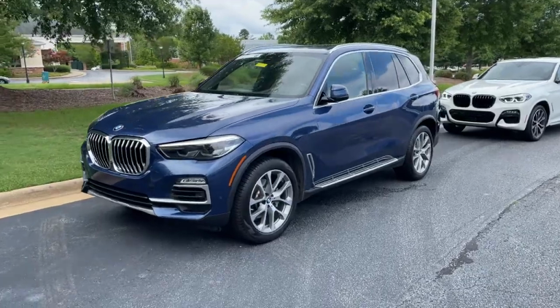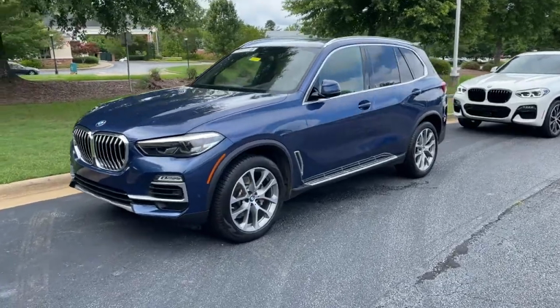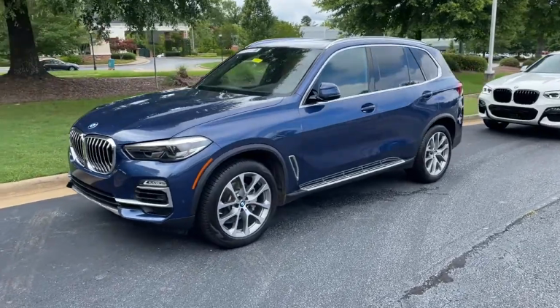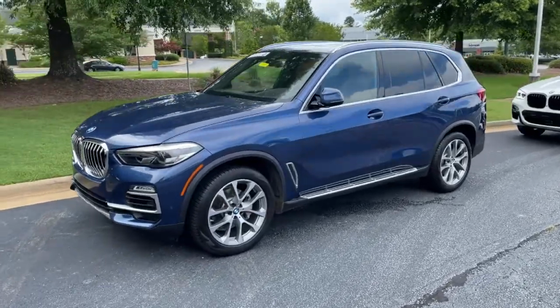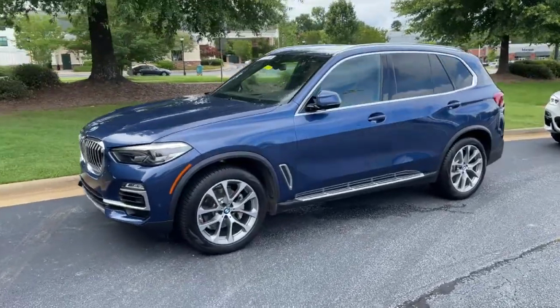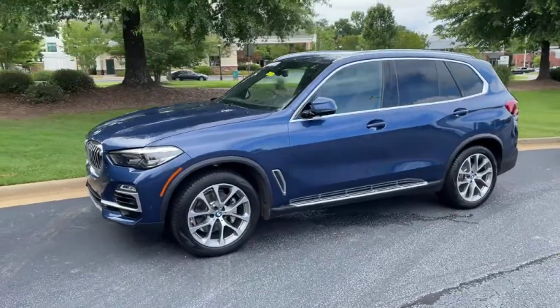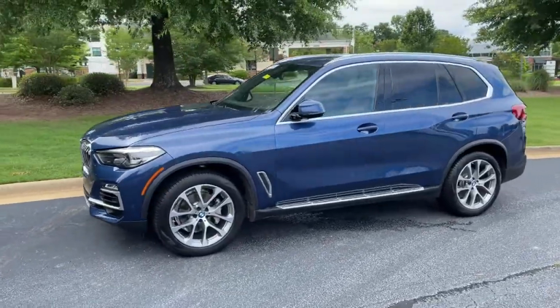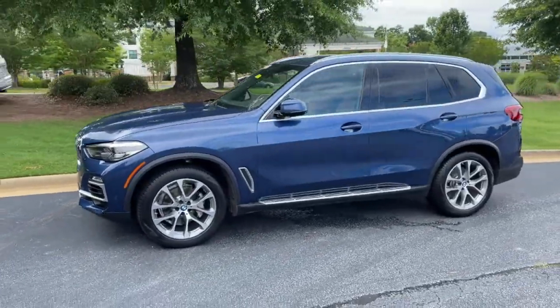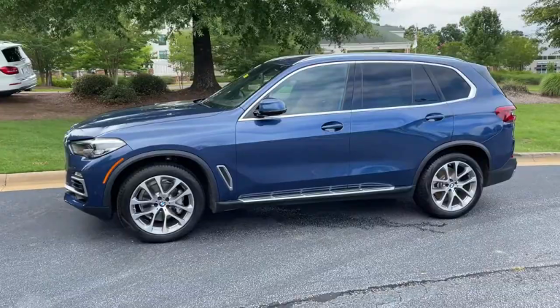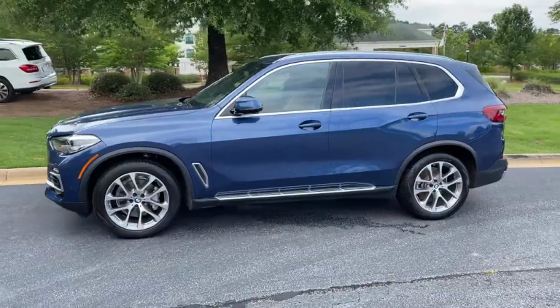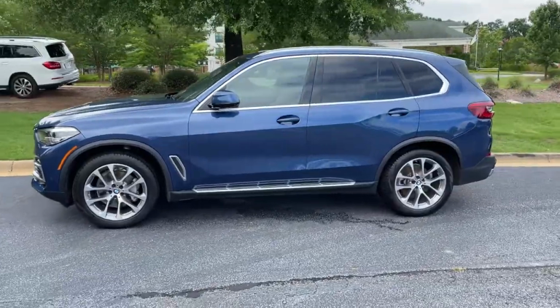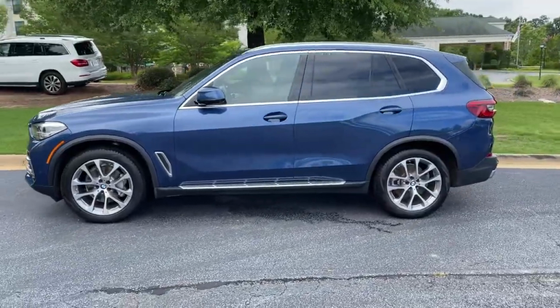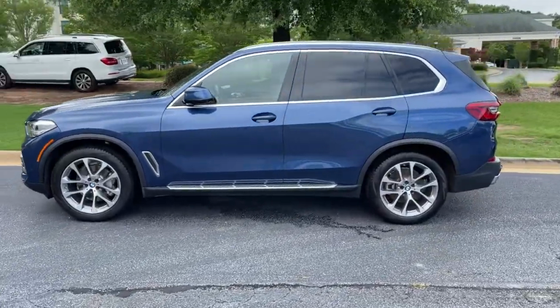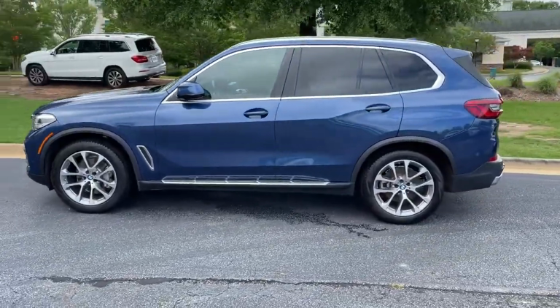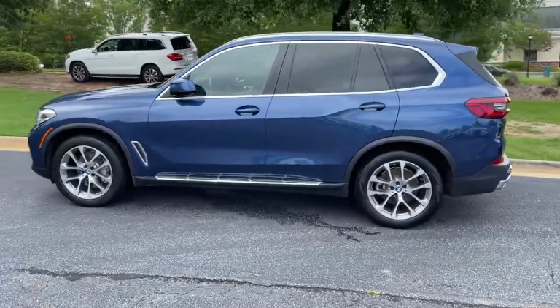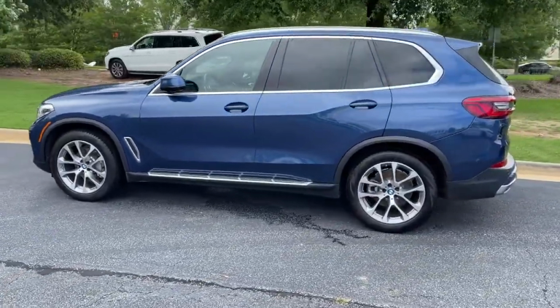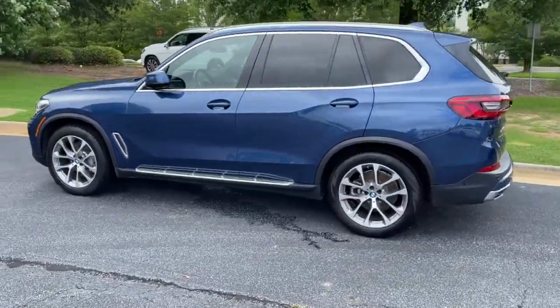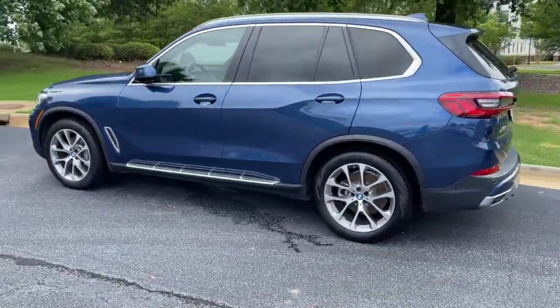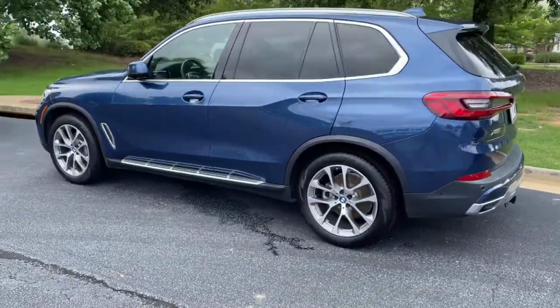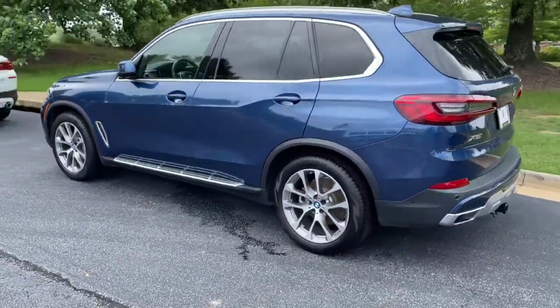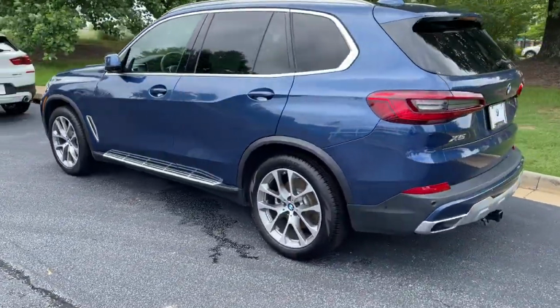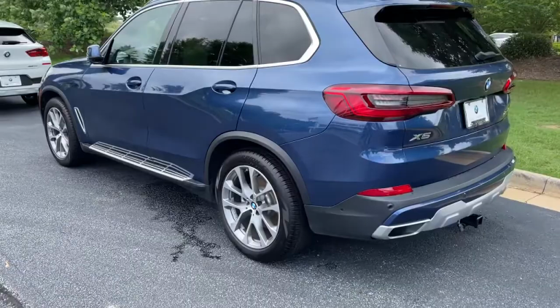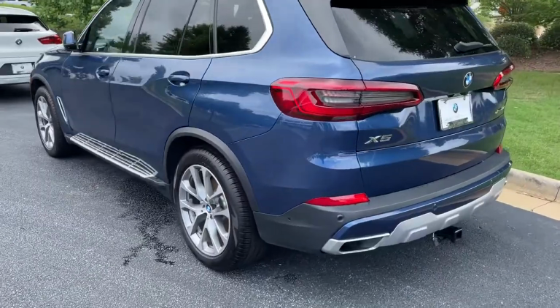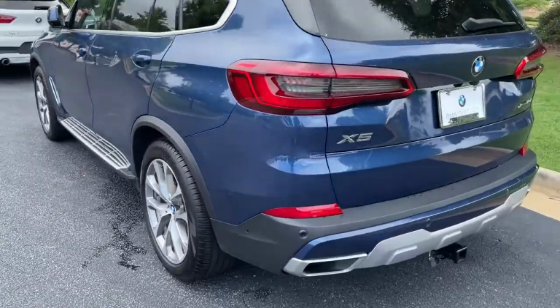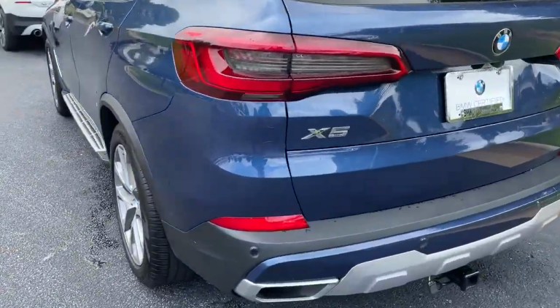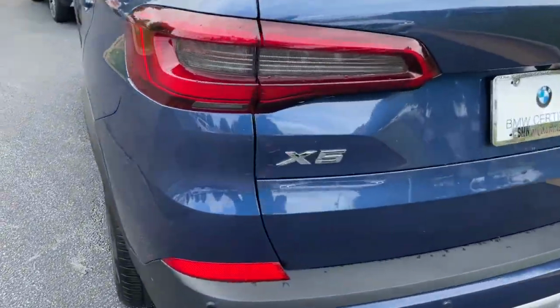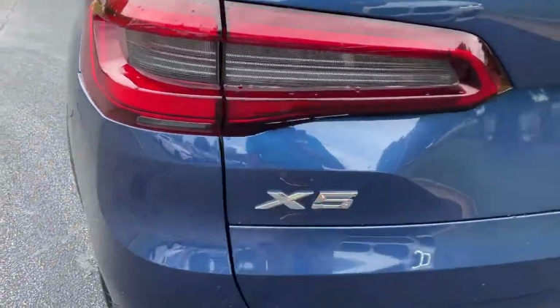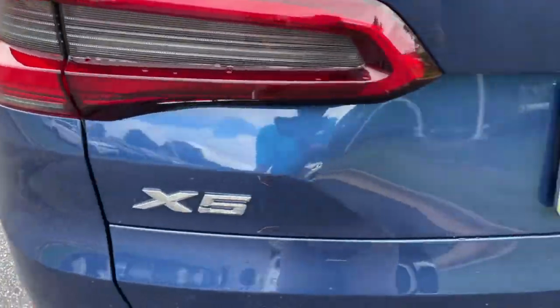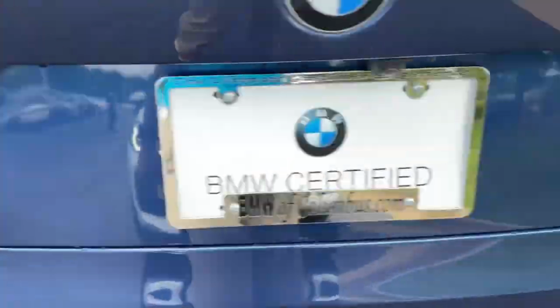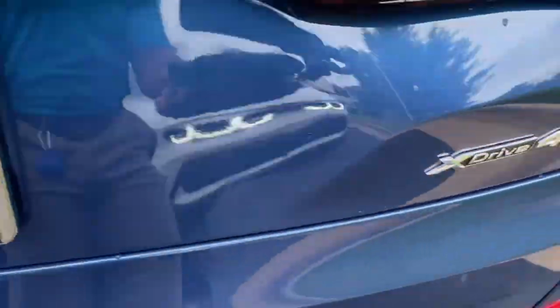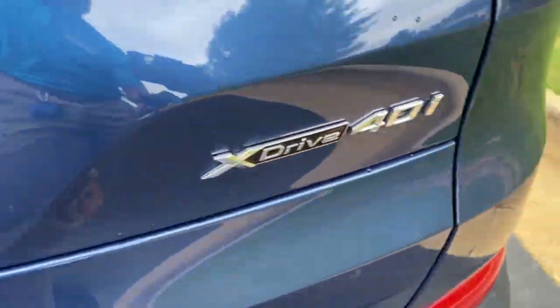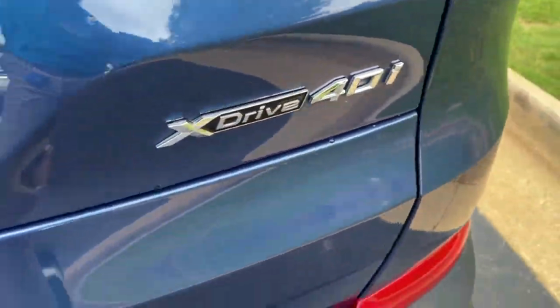Here we have this 2019 Phytonic Blue X5 with the 20-inch wheels. Just recently traded back in here. There is your X5 badging, and it is all-wheel drive.